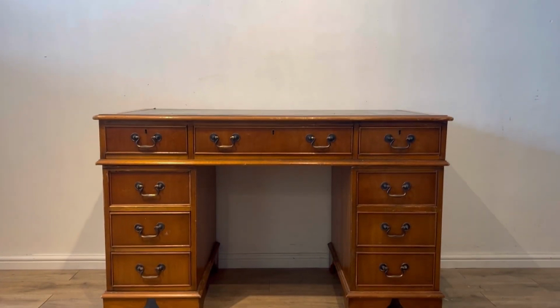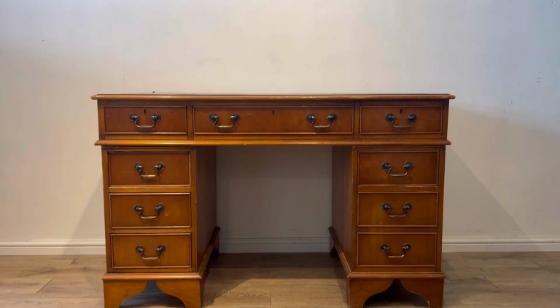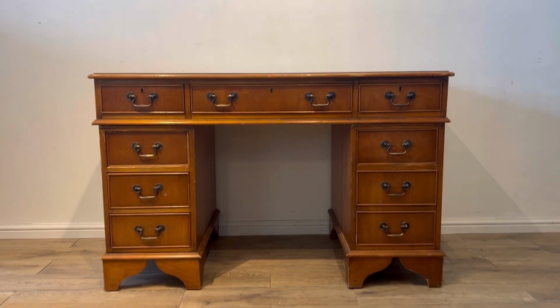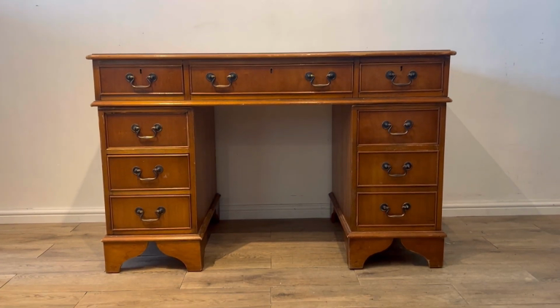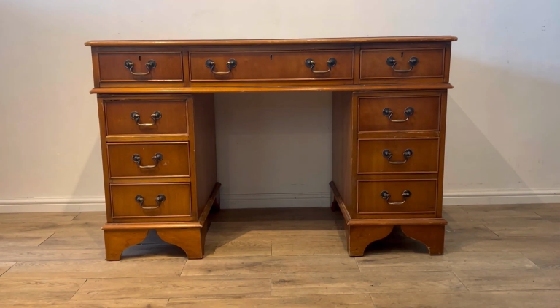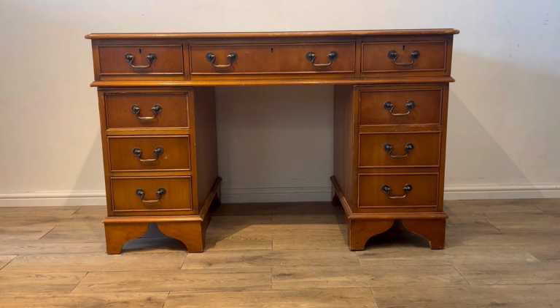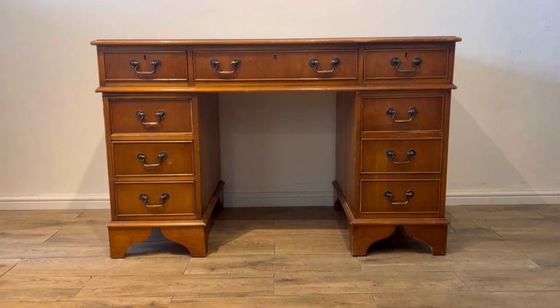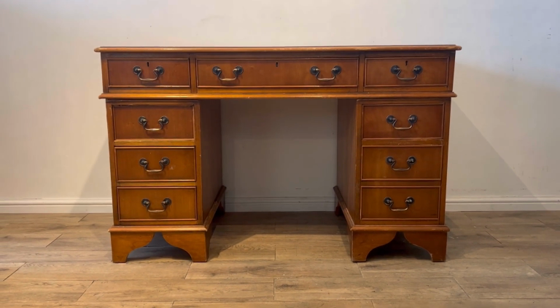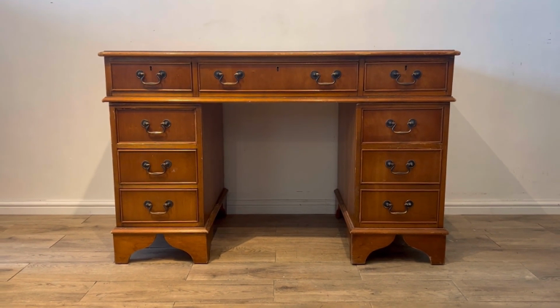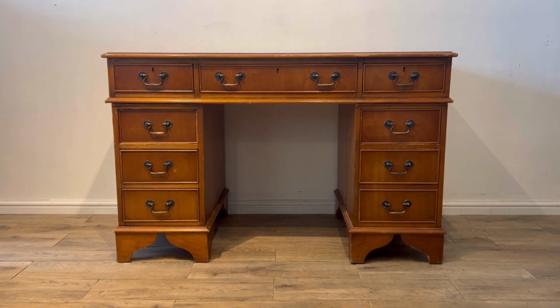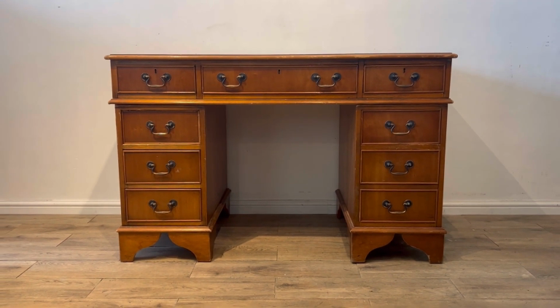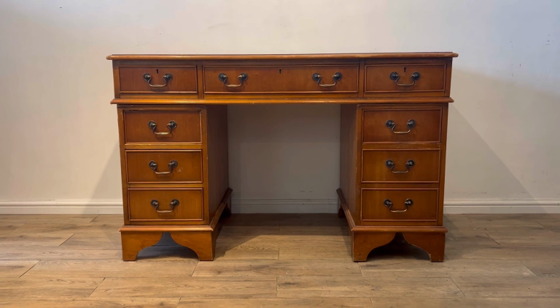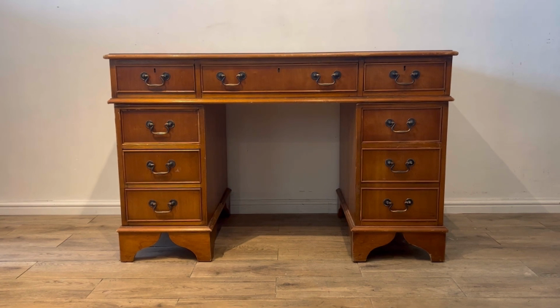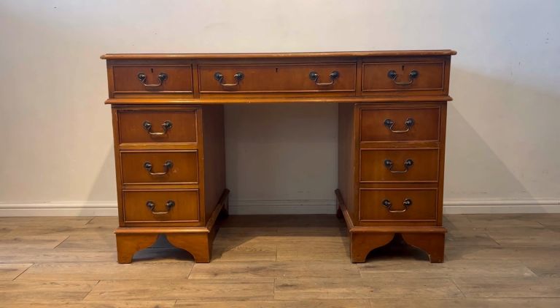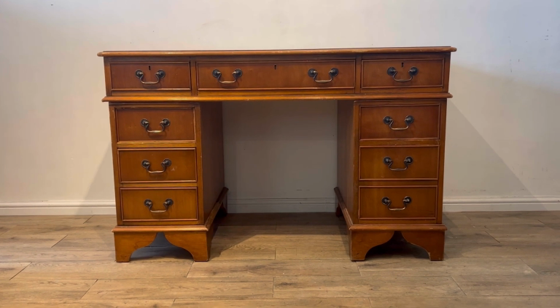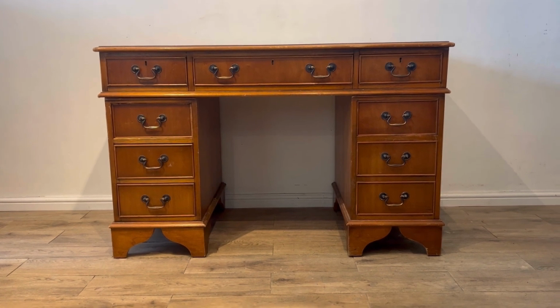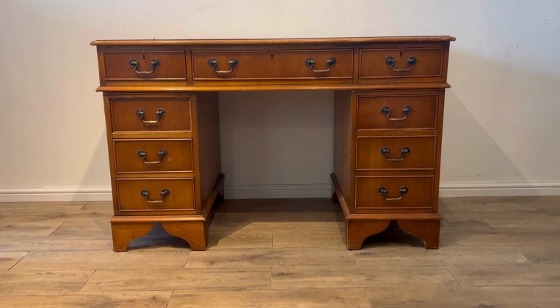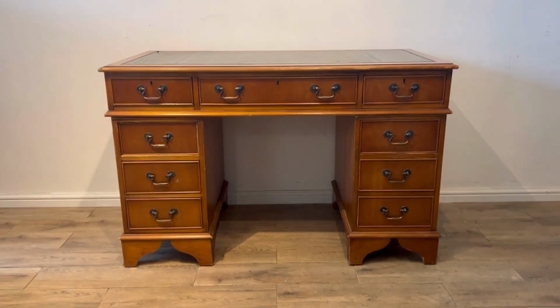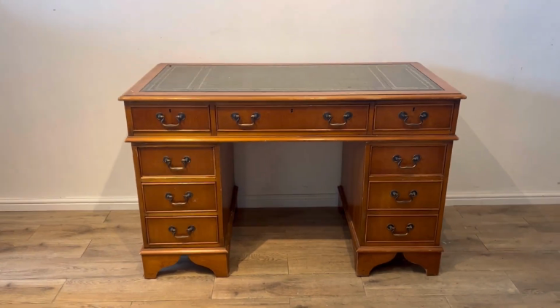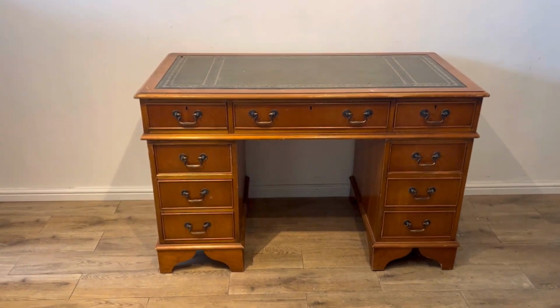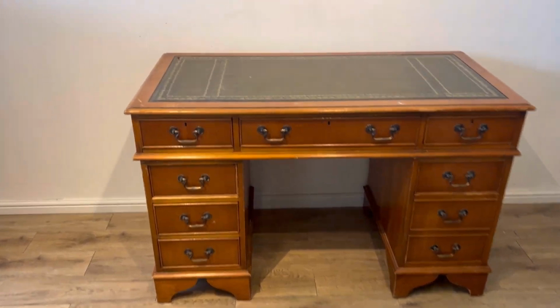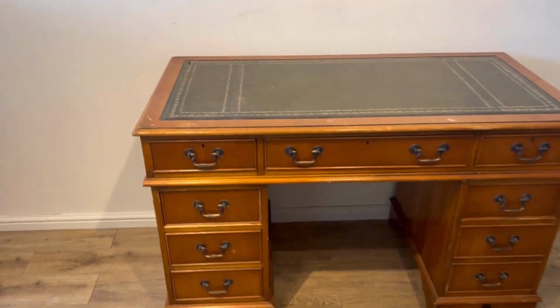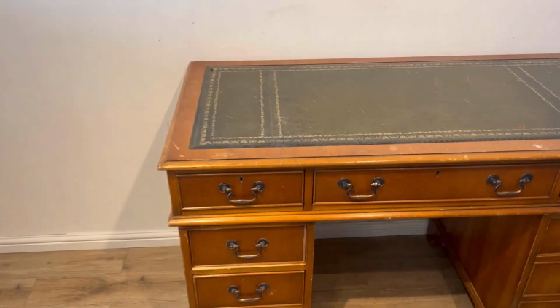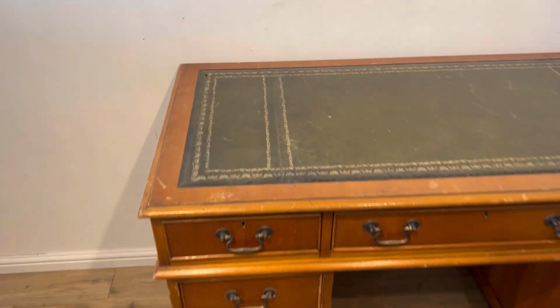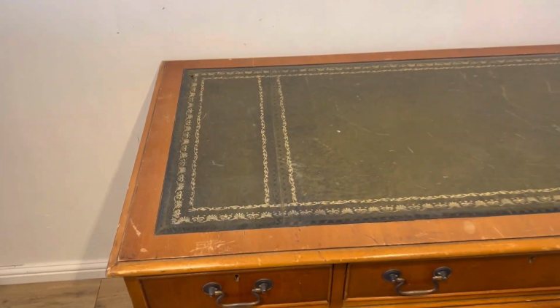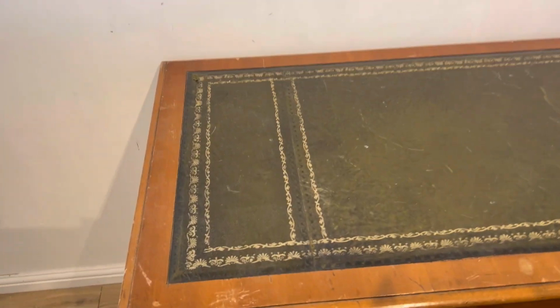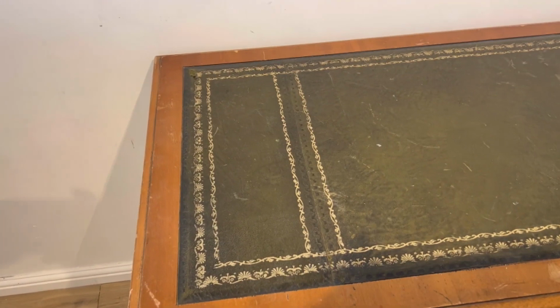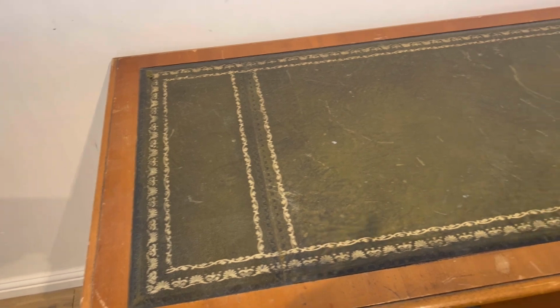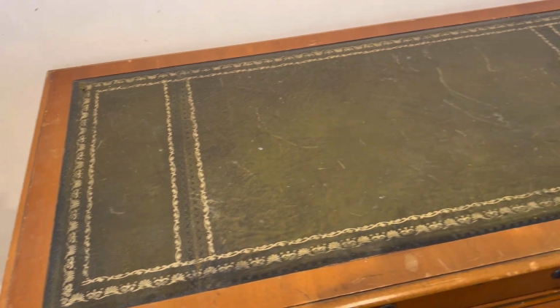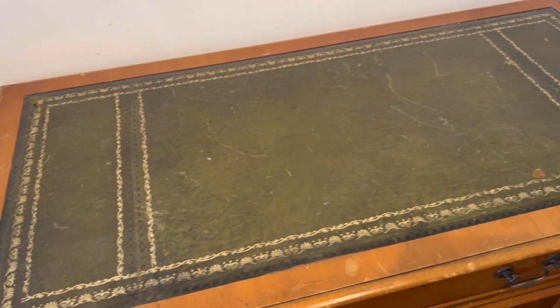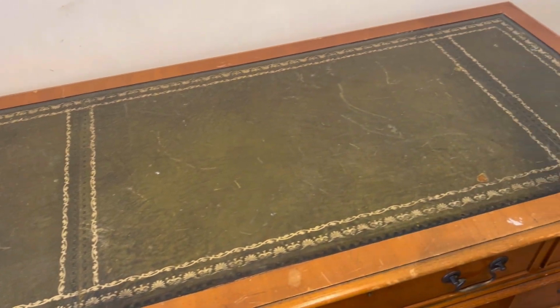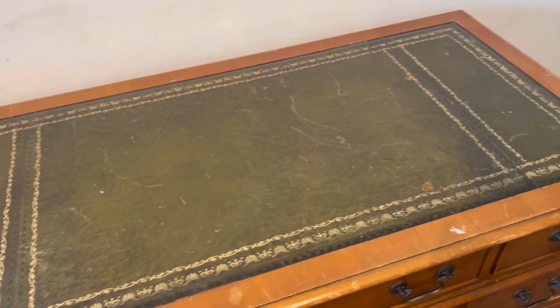So here is how the desk started out. It's a lovely solid piece but it did need a bit of repair. Some of the trims were missing that I had to replace, and this leather top has seen better days.